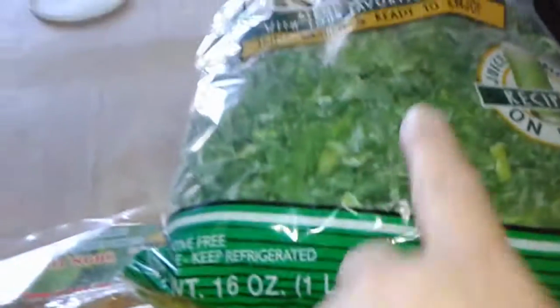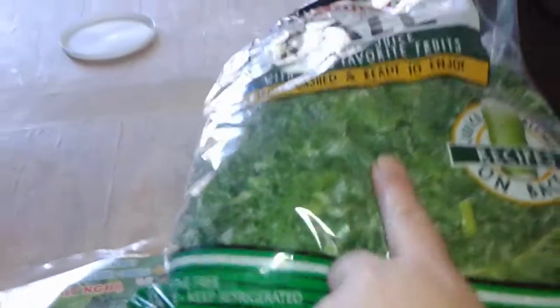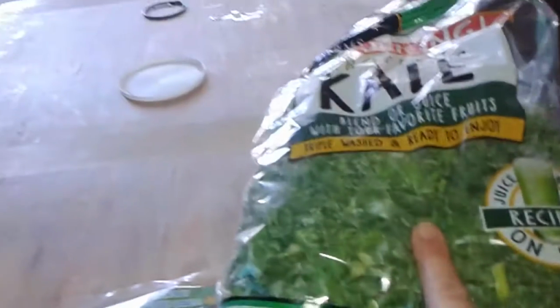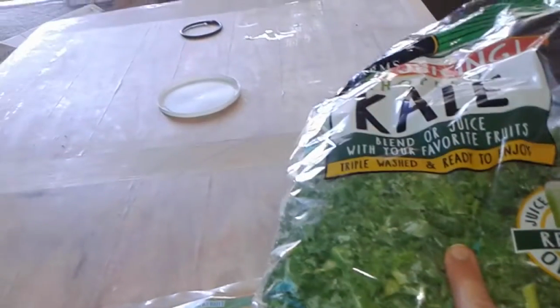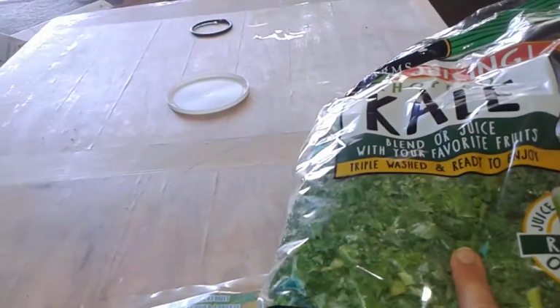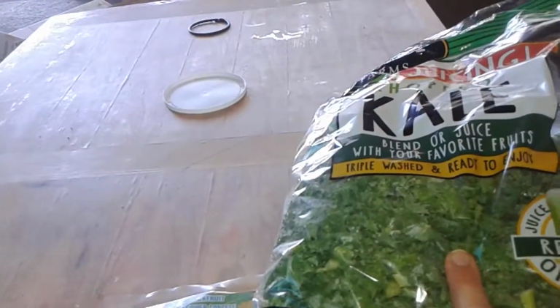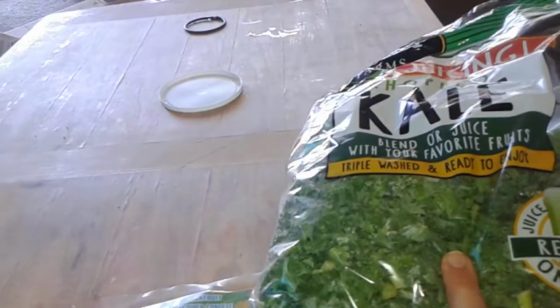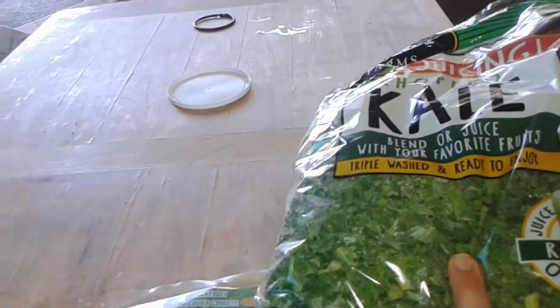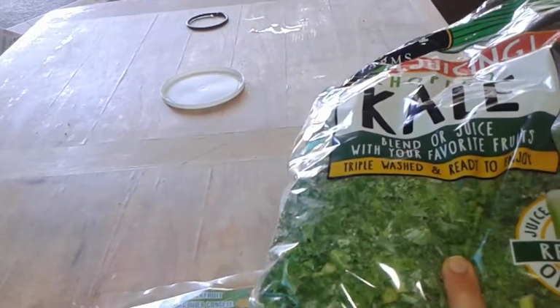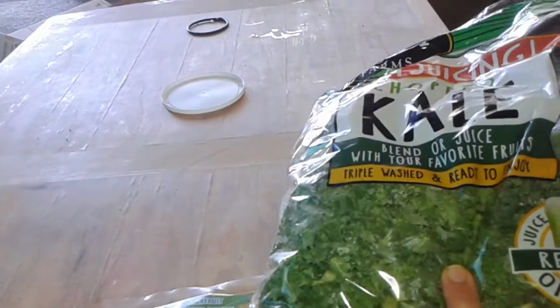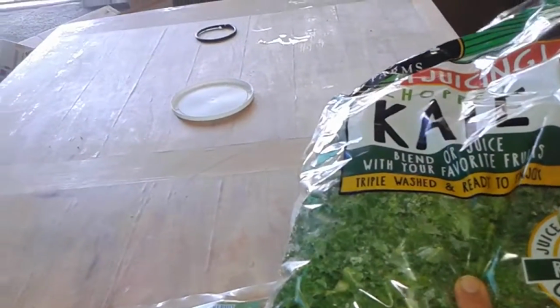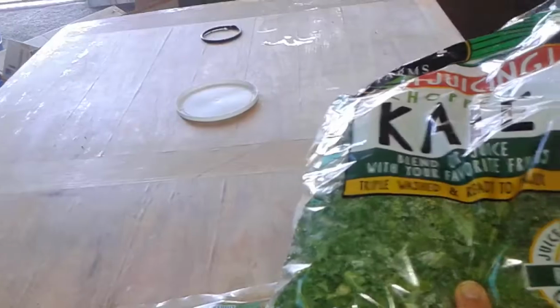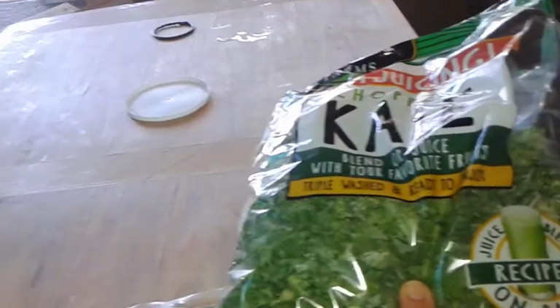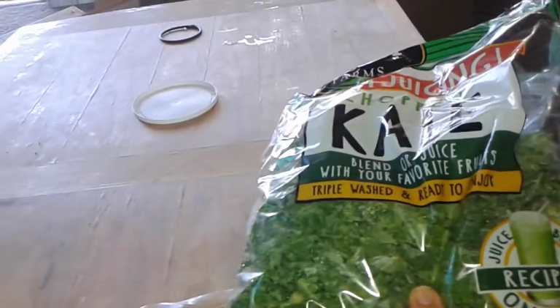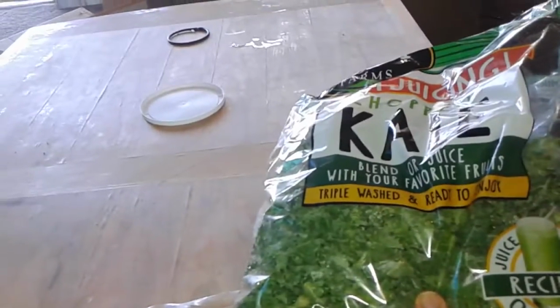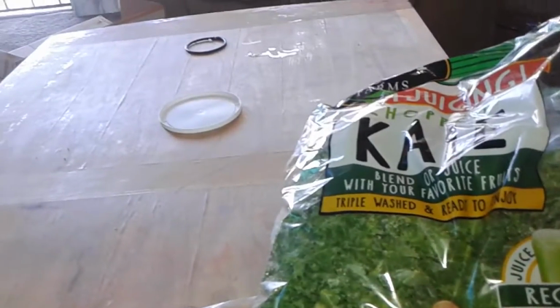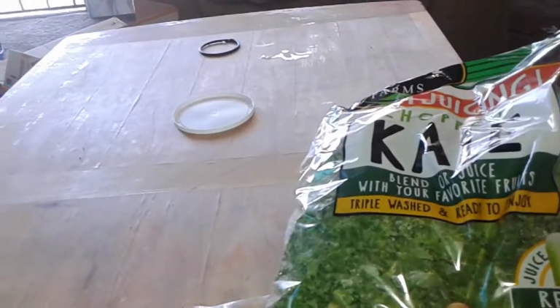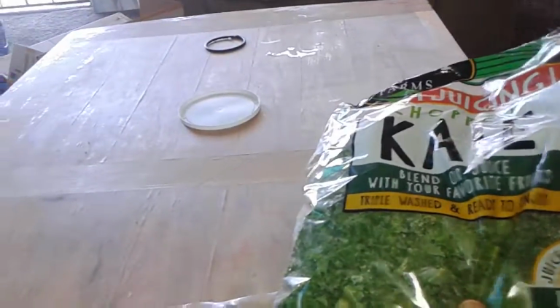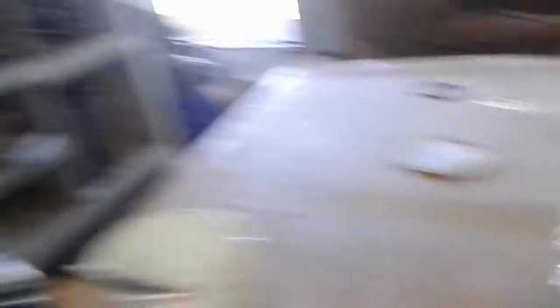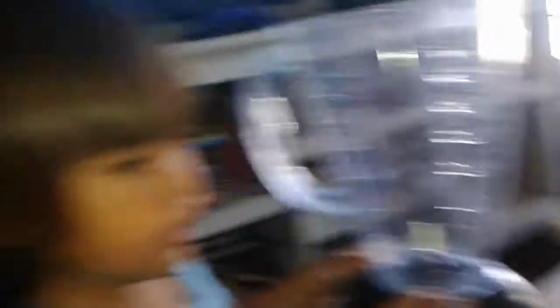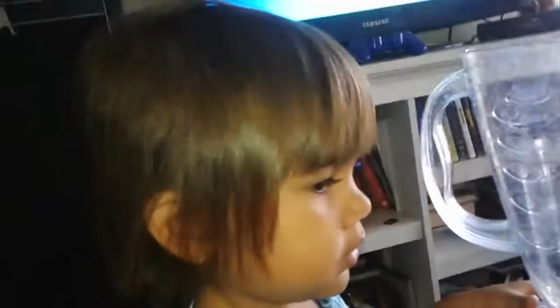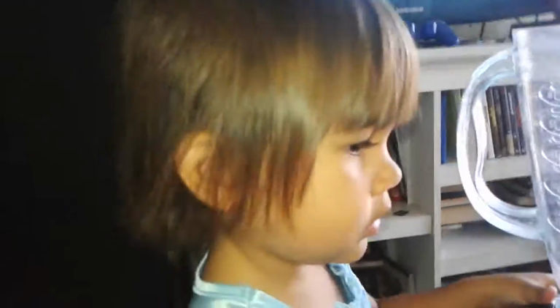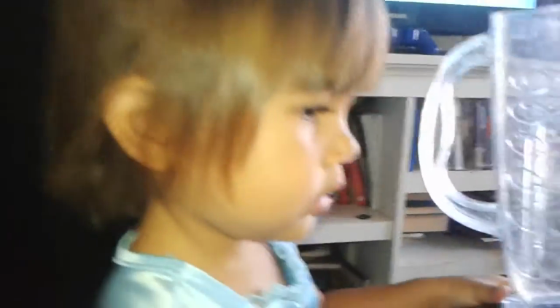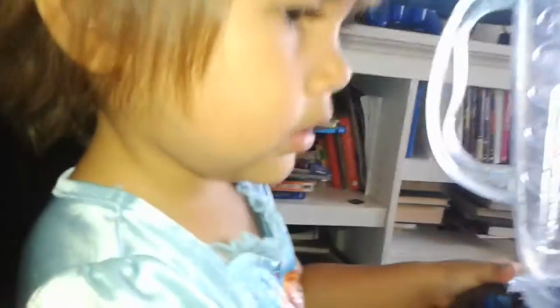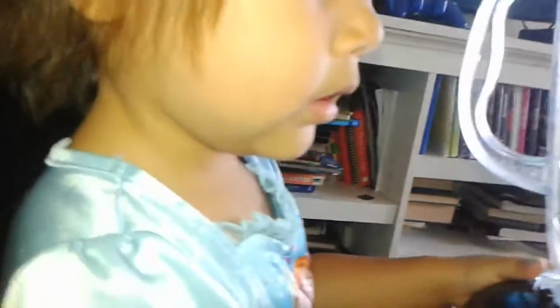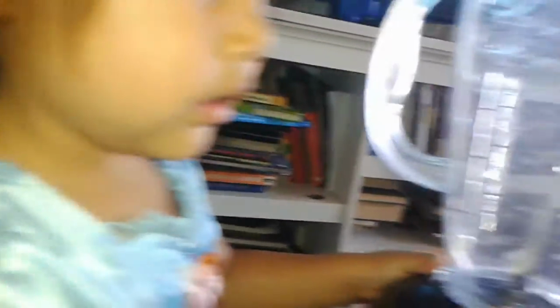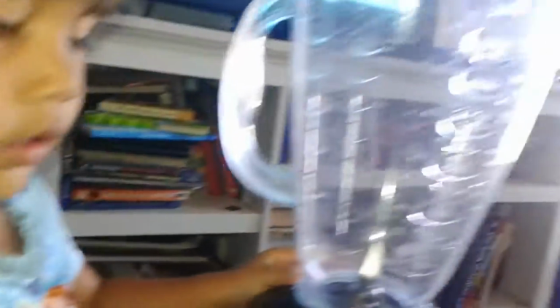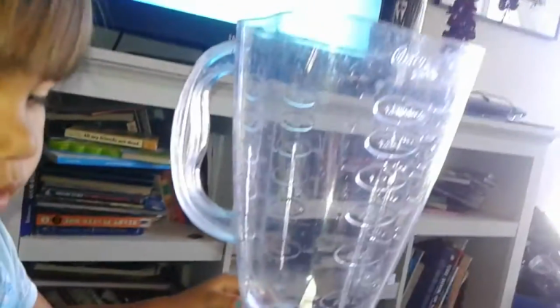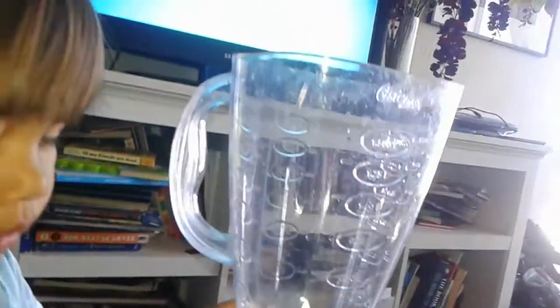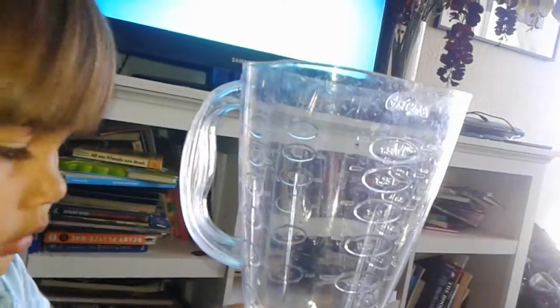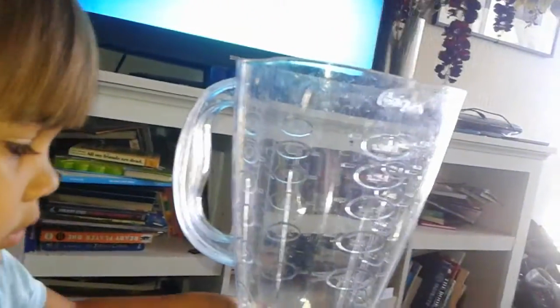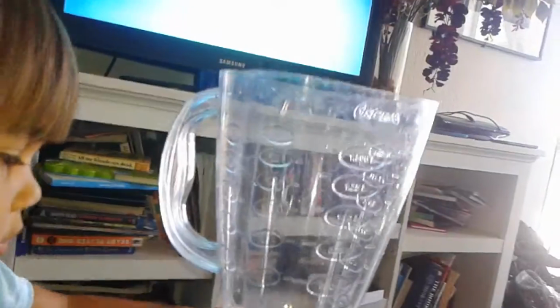And do you remember what this is called? It's a salad. Kale. Kale. We're going to put it all in this container.